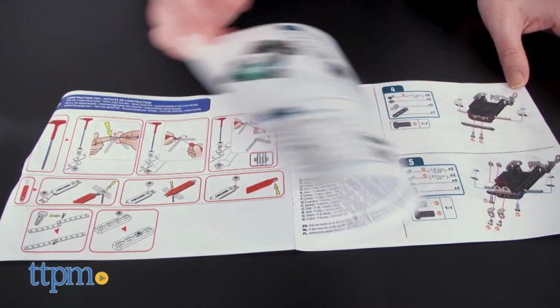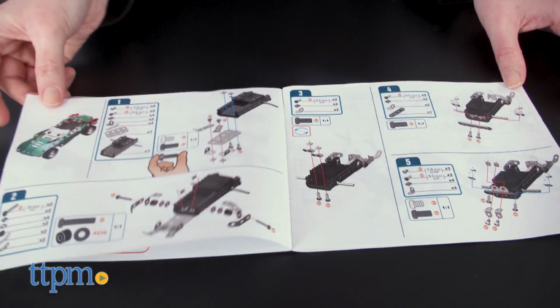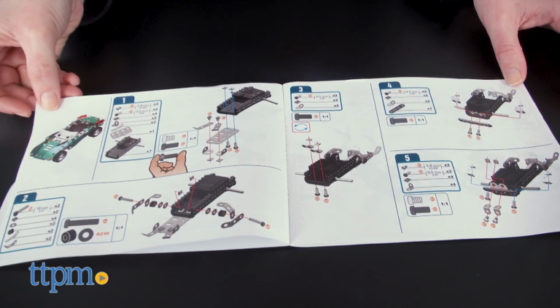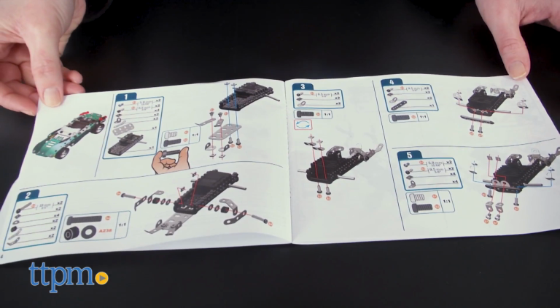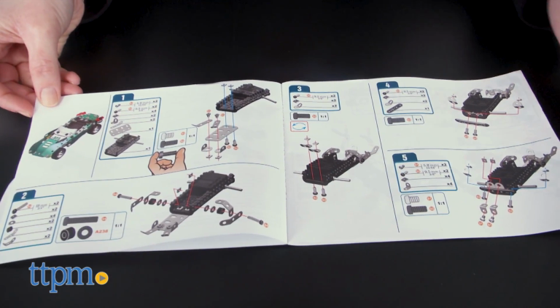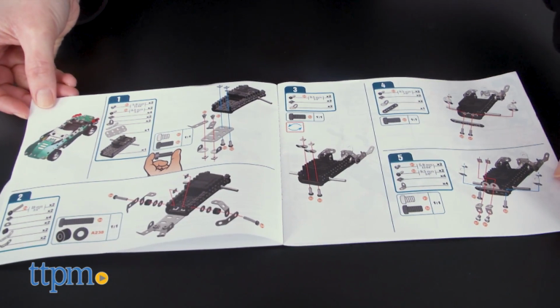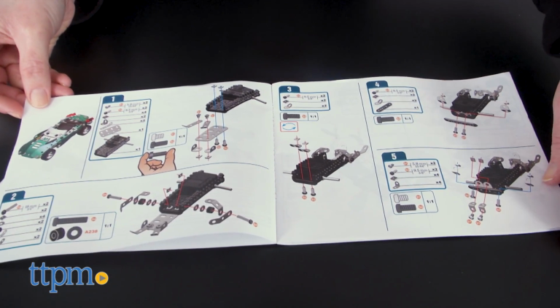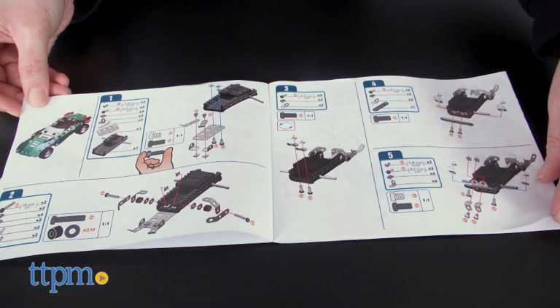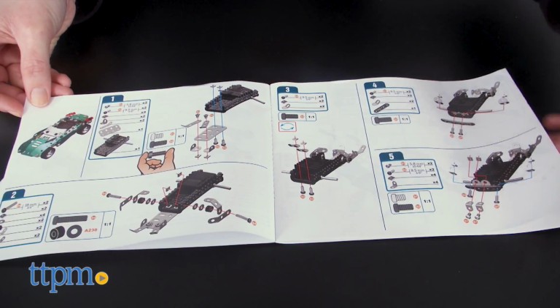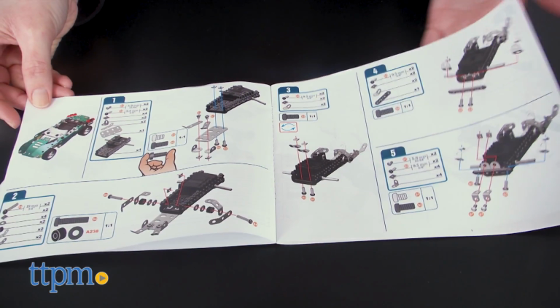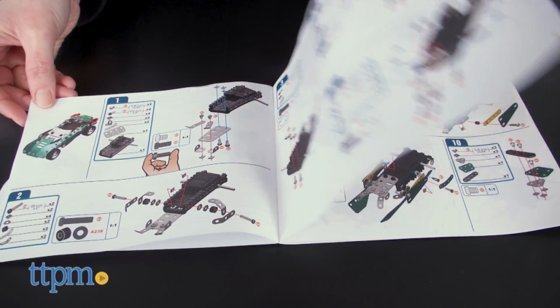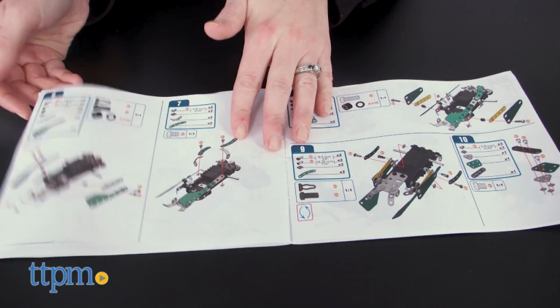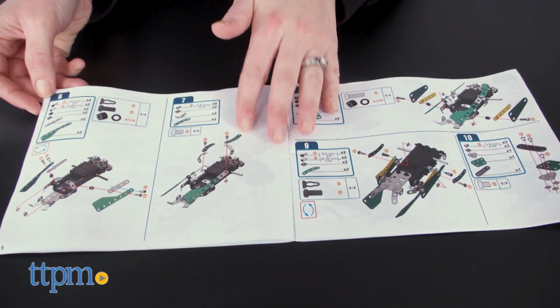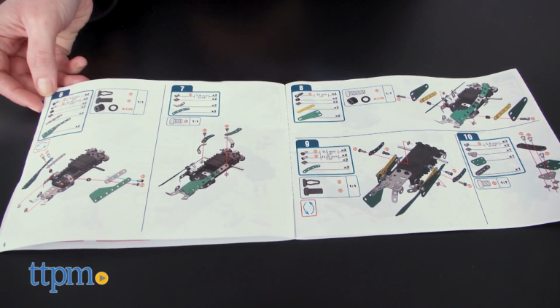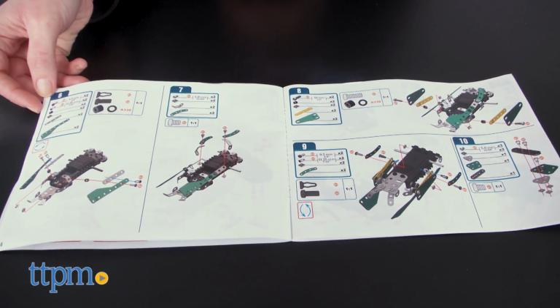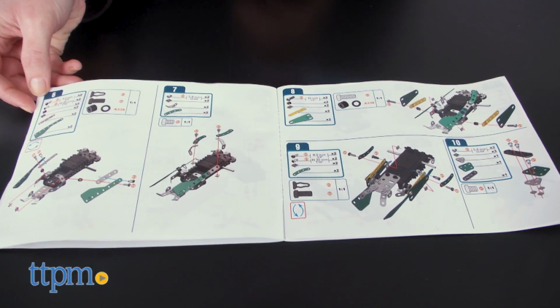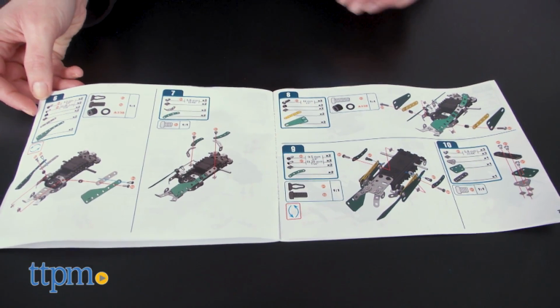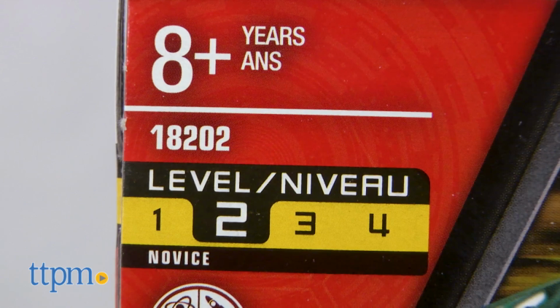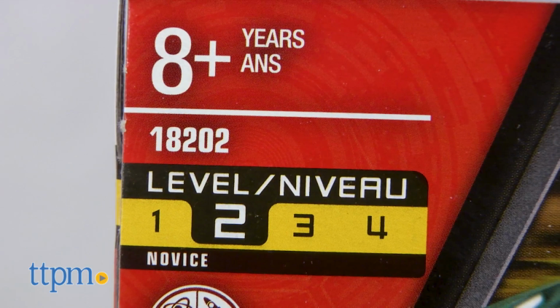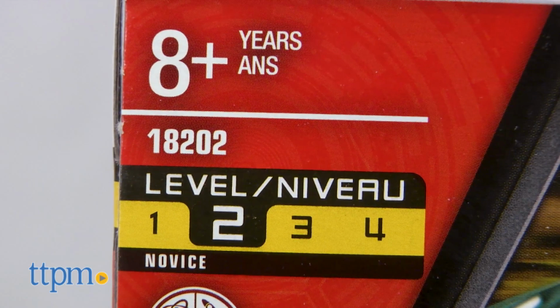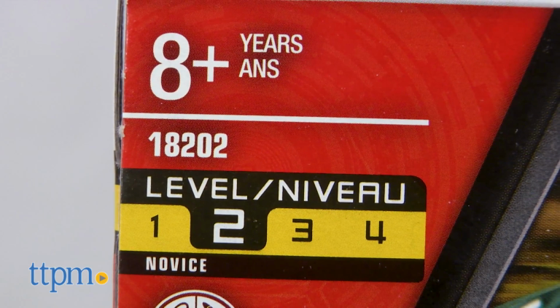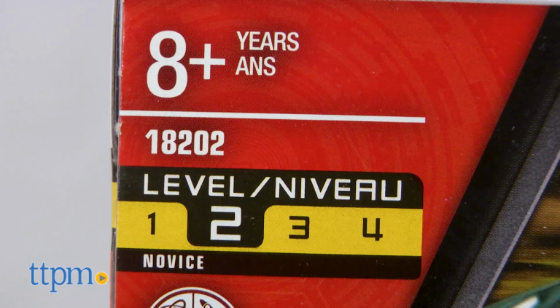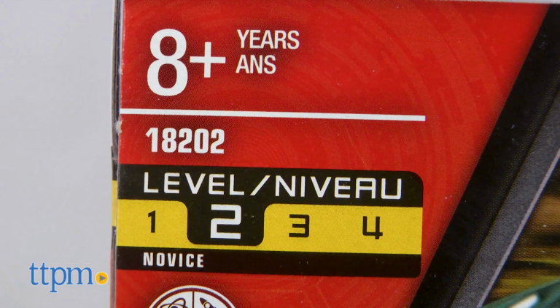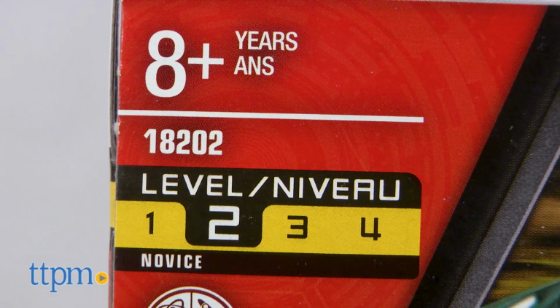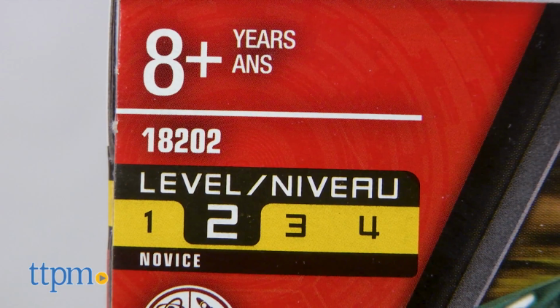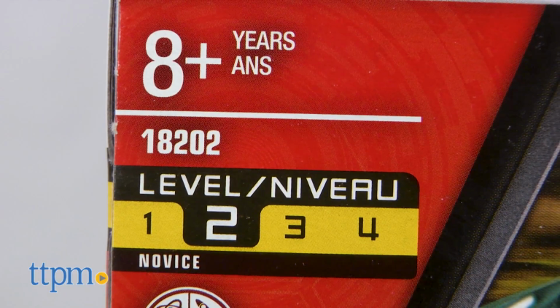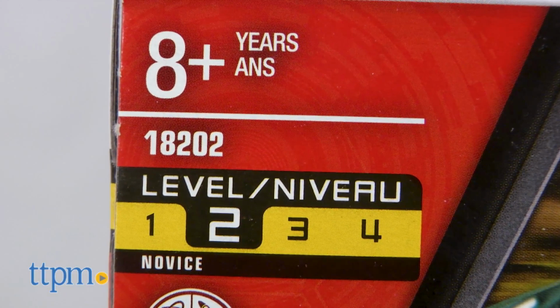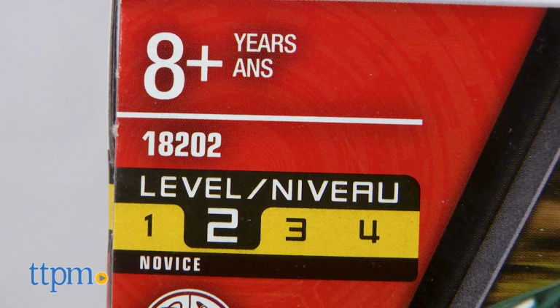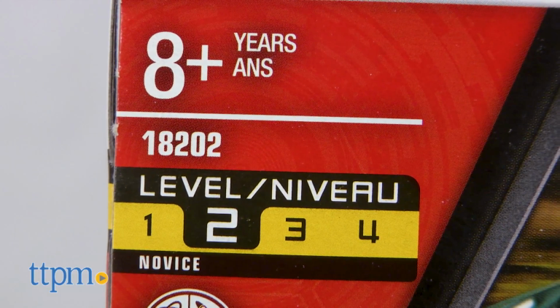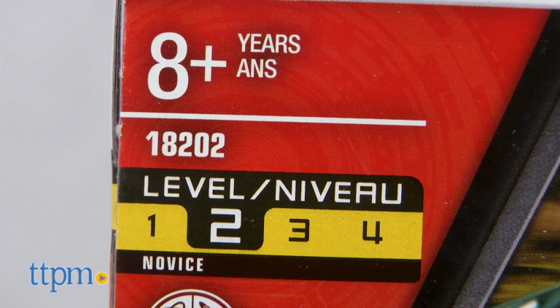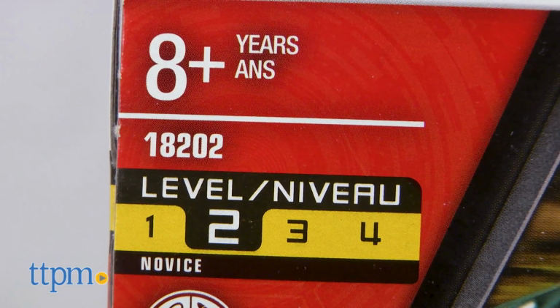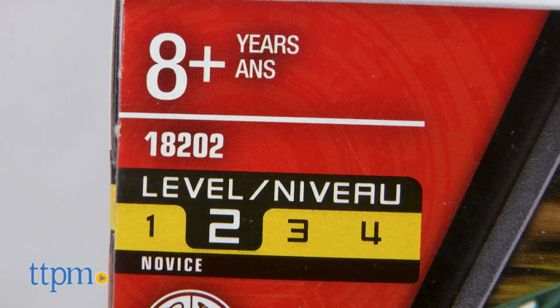It took us between 45 minutes and one hour to build the set, and the instructions were somewhat easy to follow. Keep in mind that this set has a difficulty level of 2 on a 1-5 scale, which means it is for a novice builder.